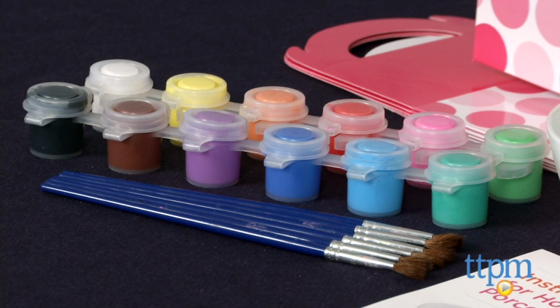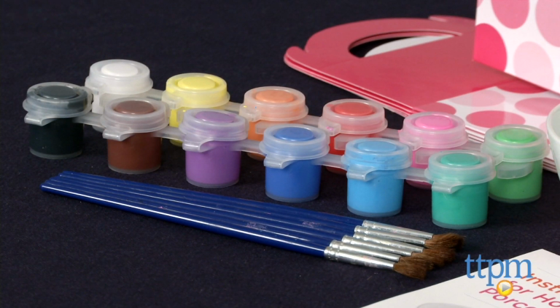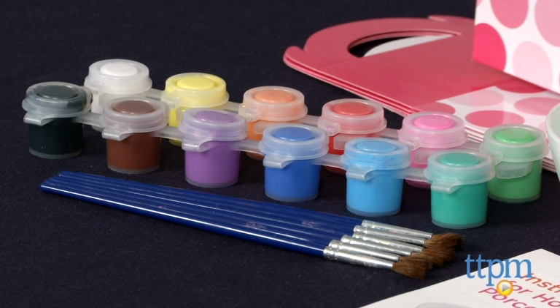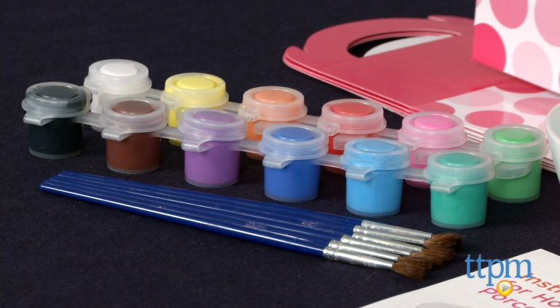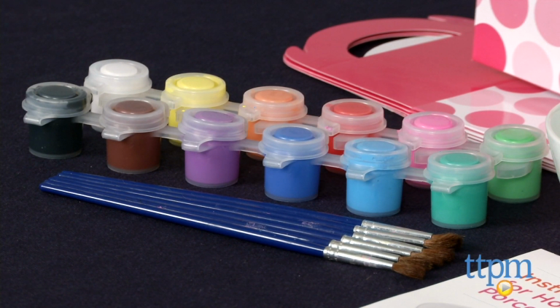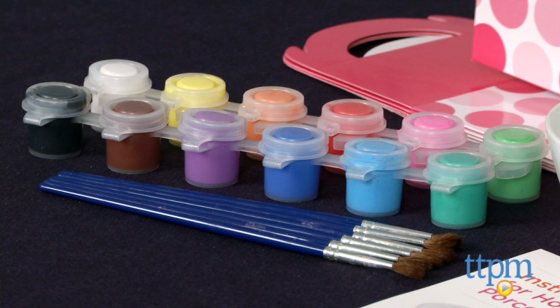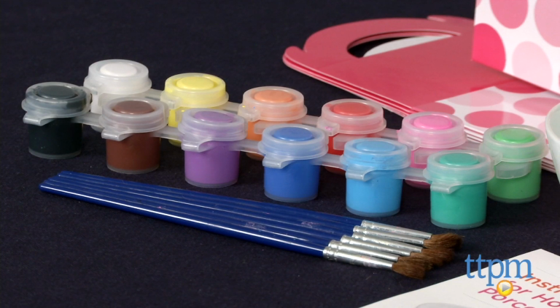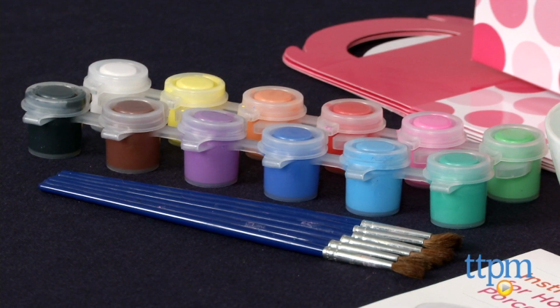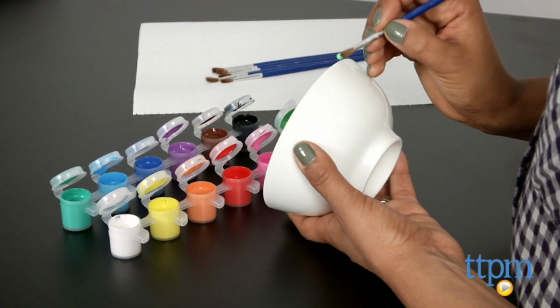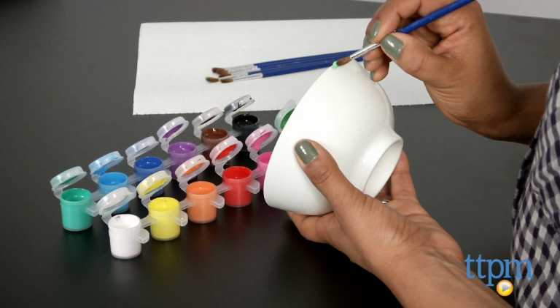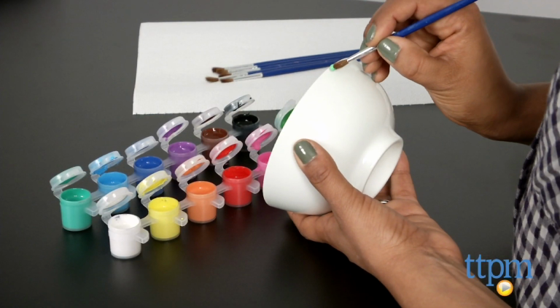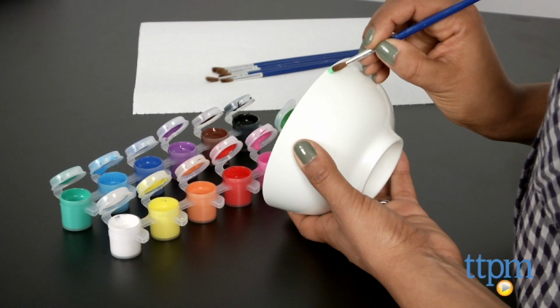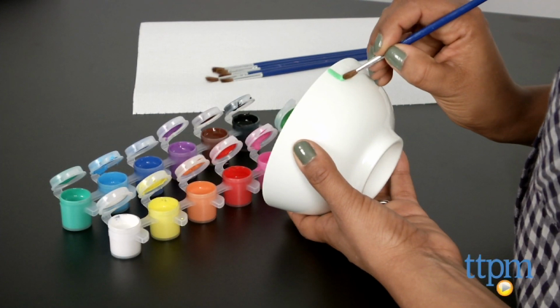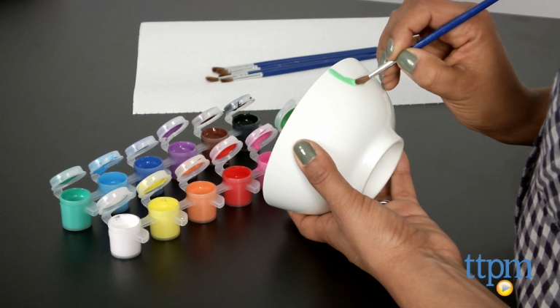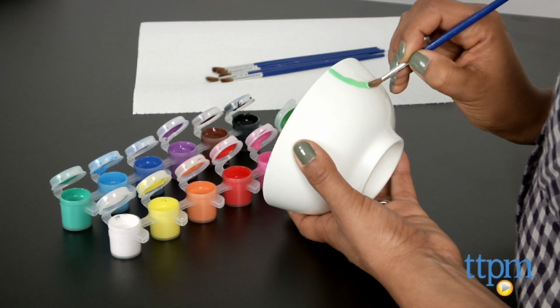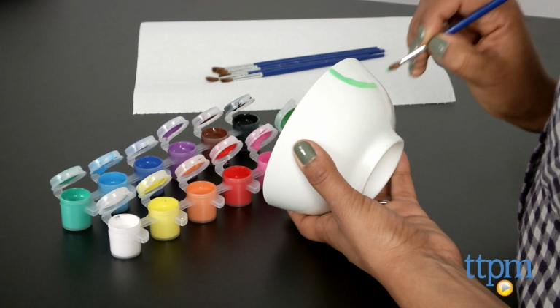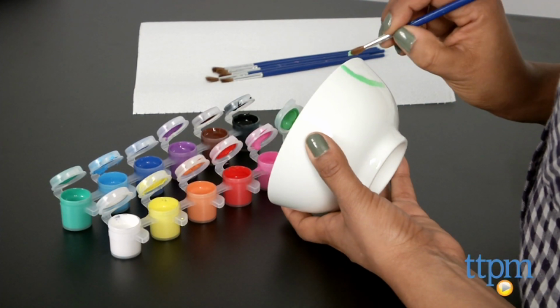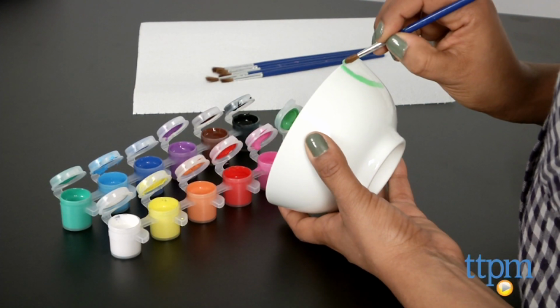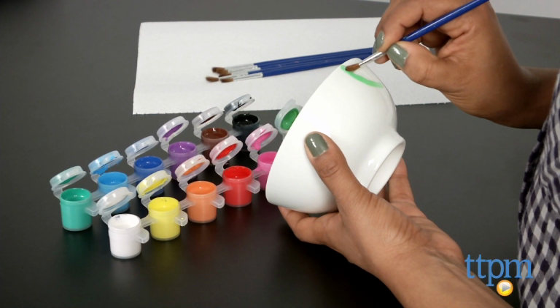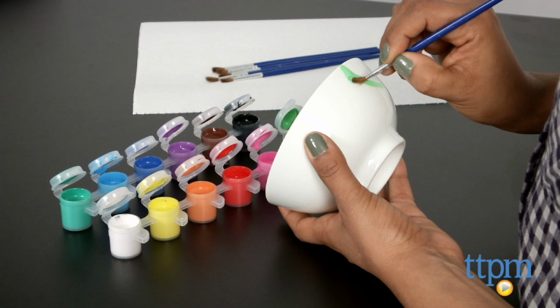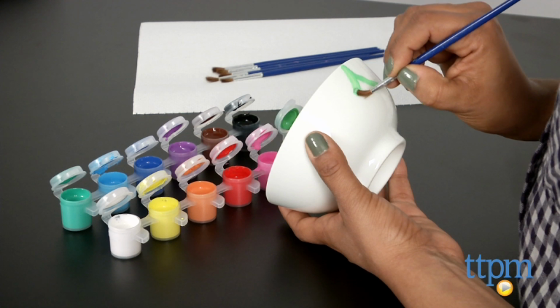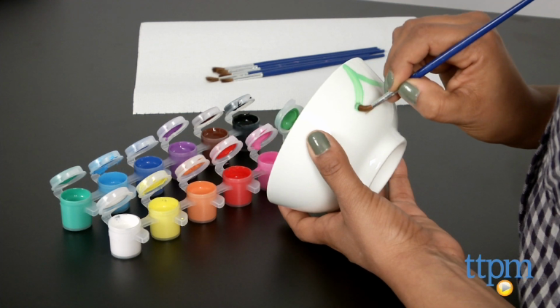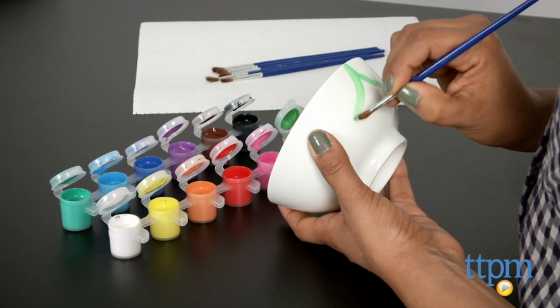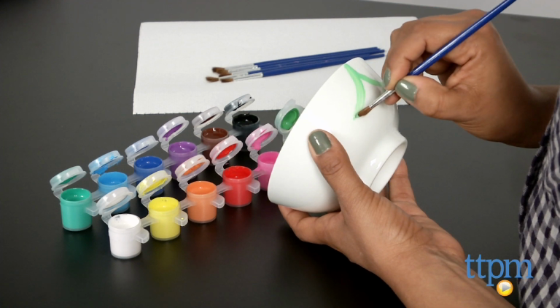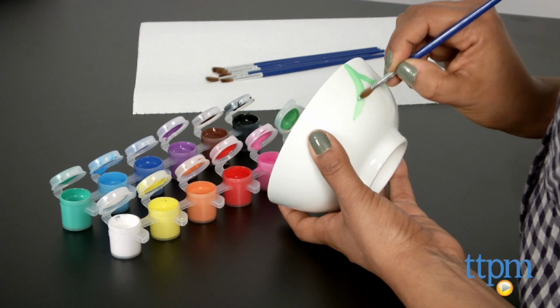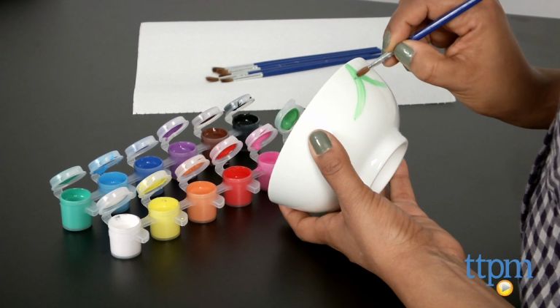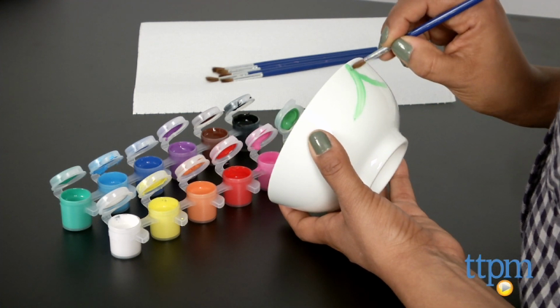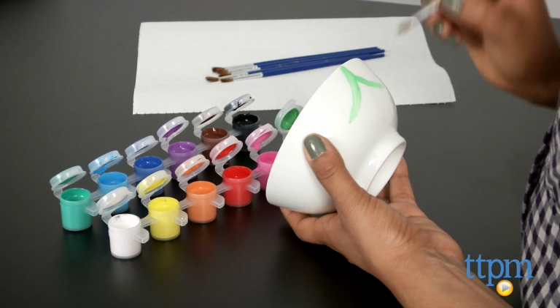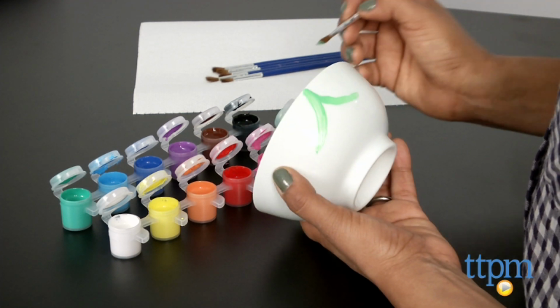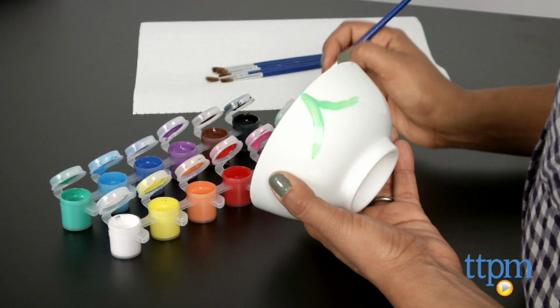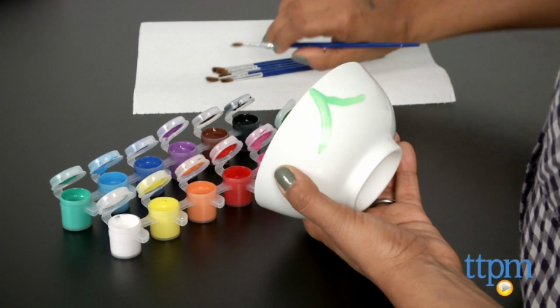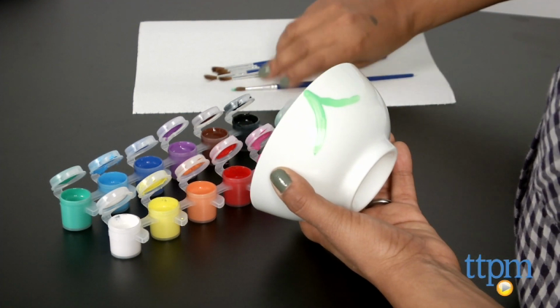The paint, however, is insufficient for the many bowls. There are only 12 small pots of paint included for all six bowls, and if you are having a party, then sharing this small amount of paint might be frustrating.